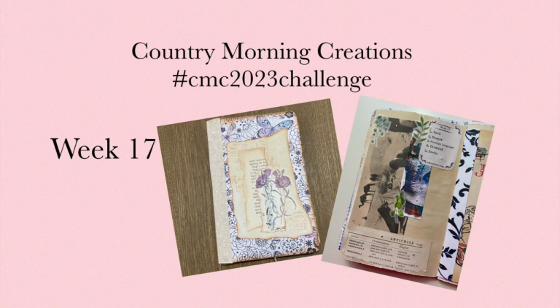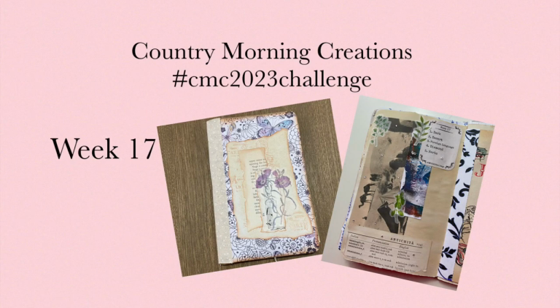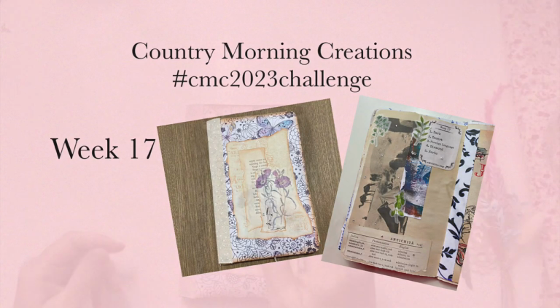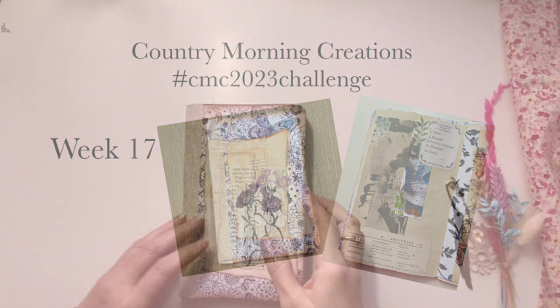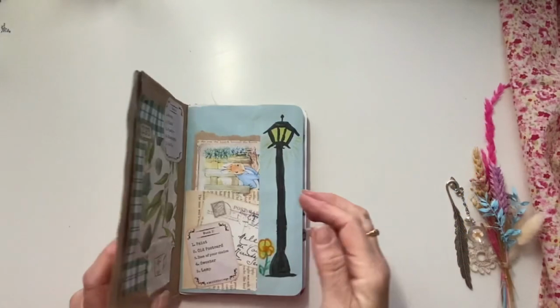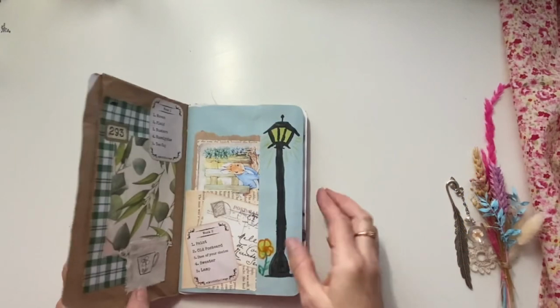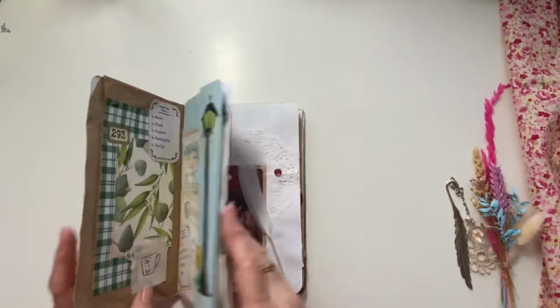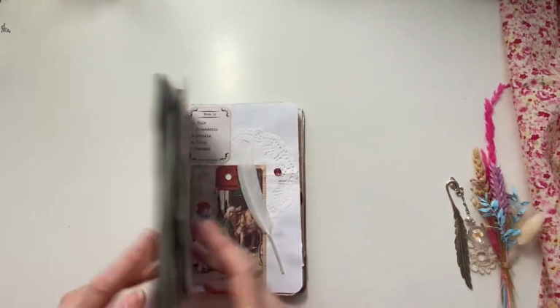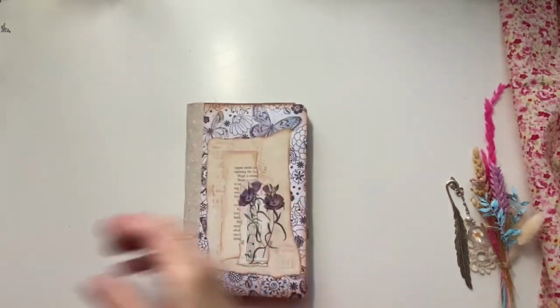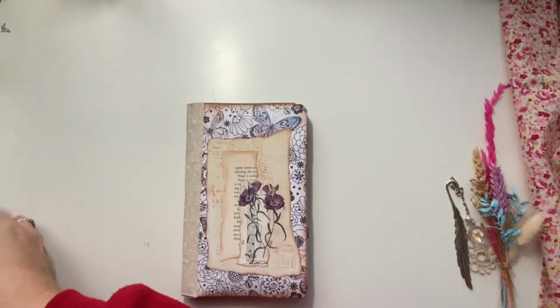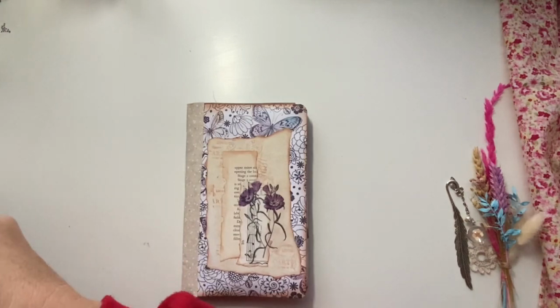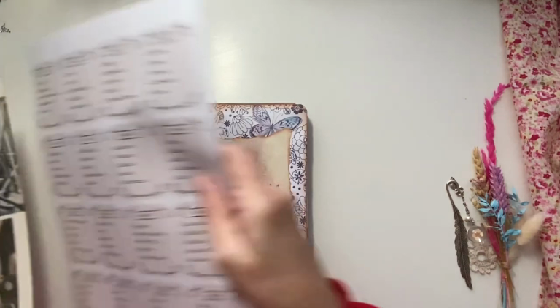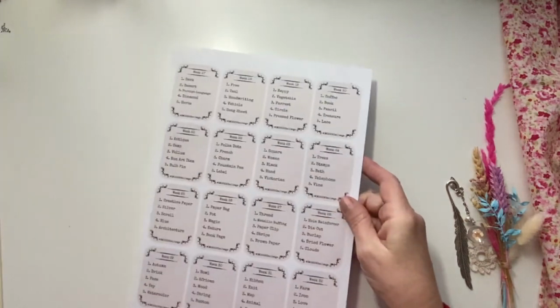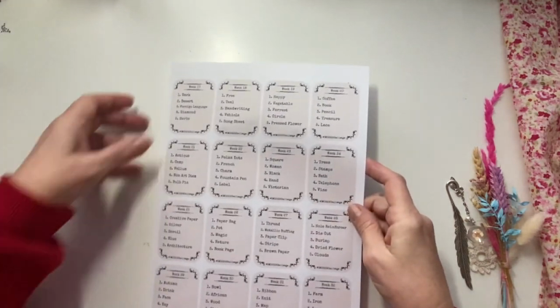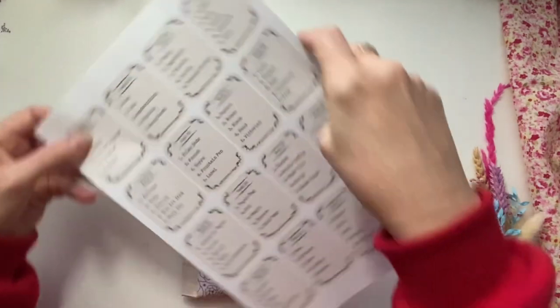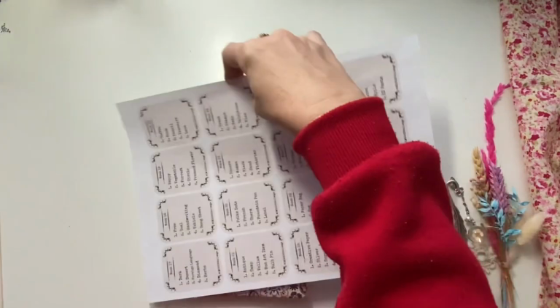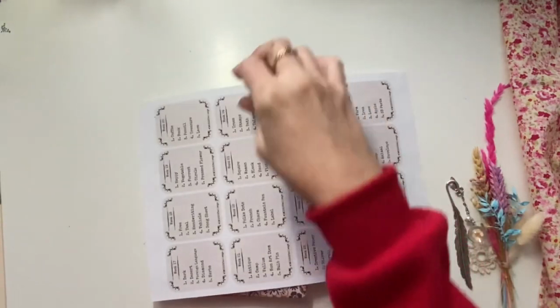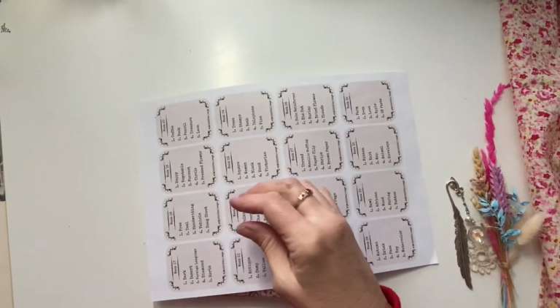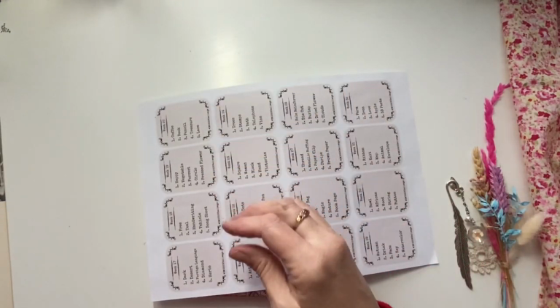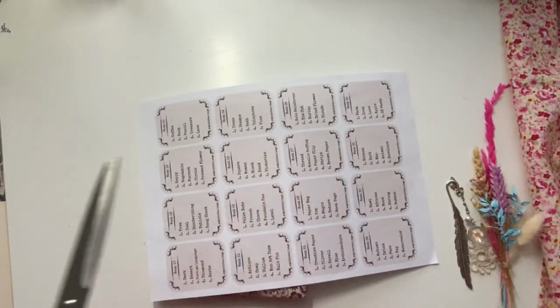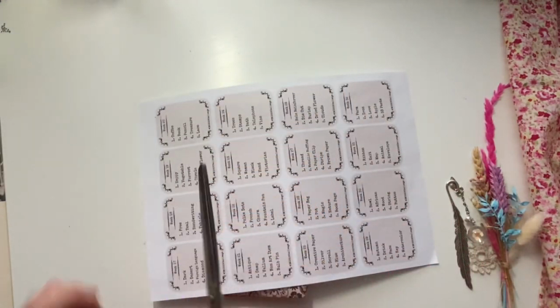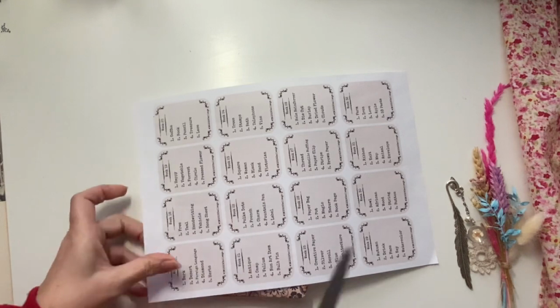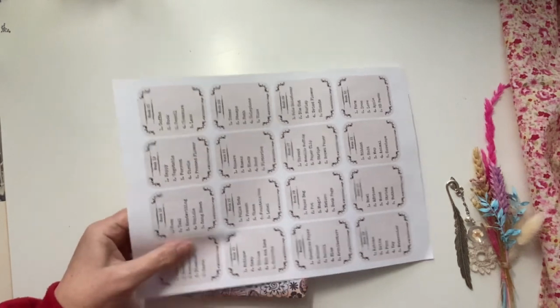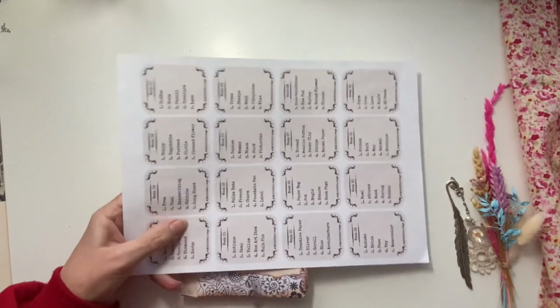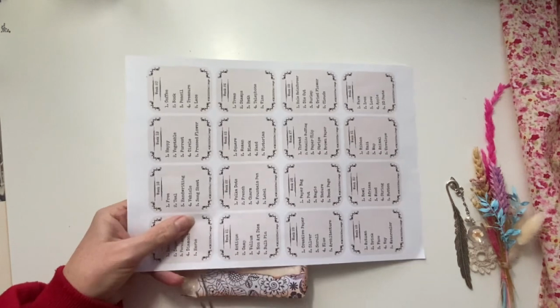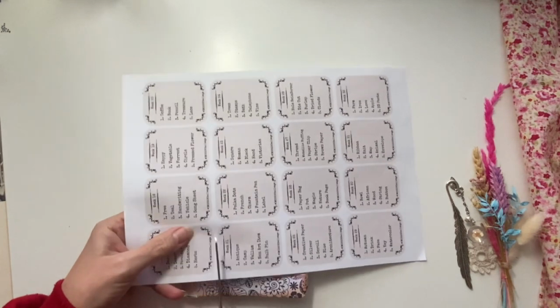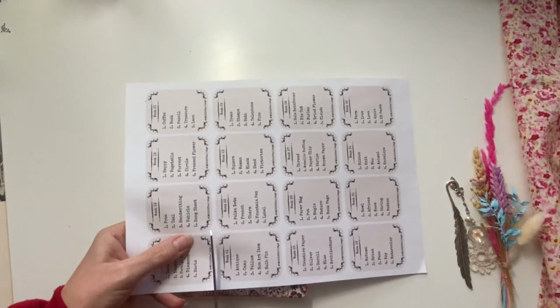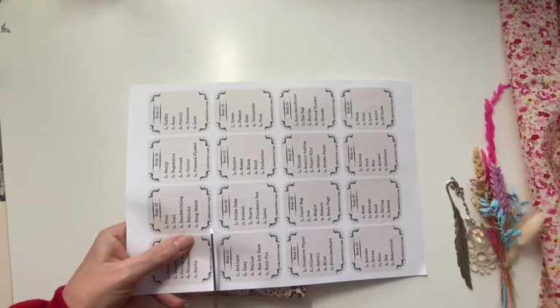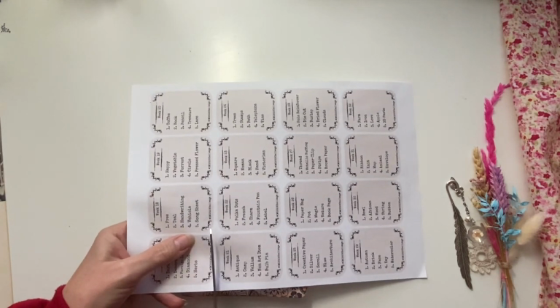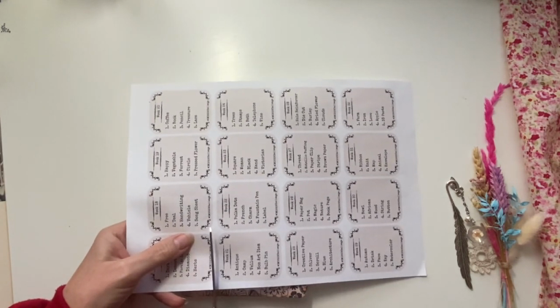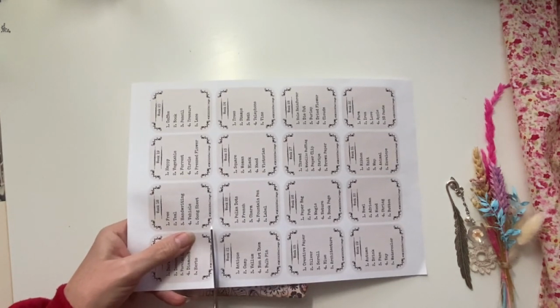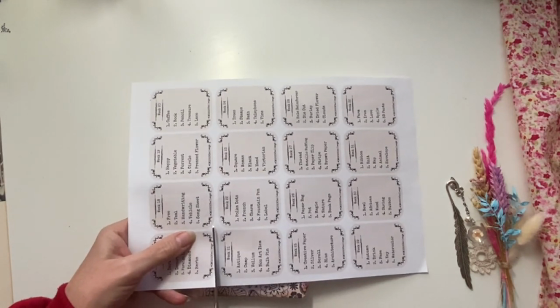Hello everyone, it's Christine here. We're doing week 17 of the Country Morning Collage Weekly Challenge.